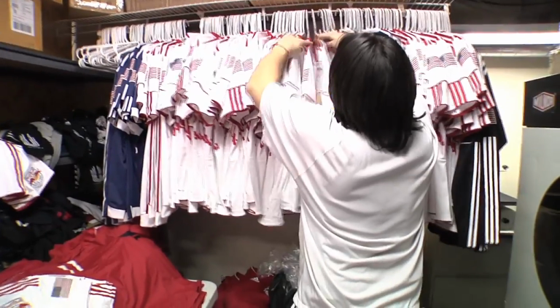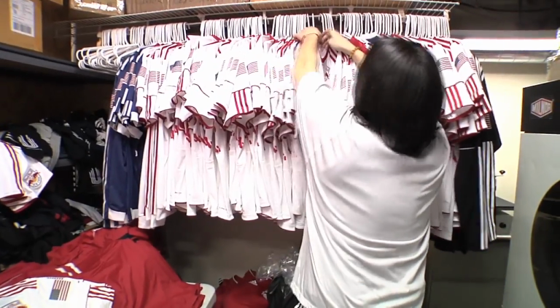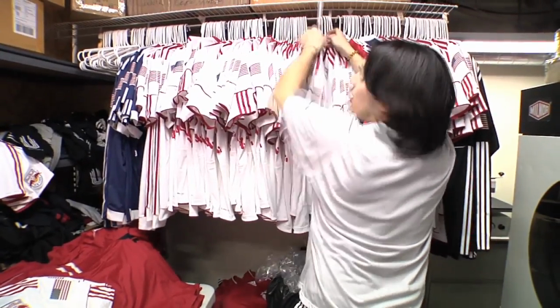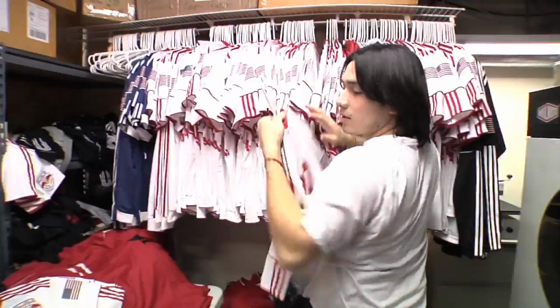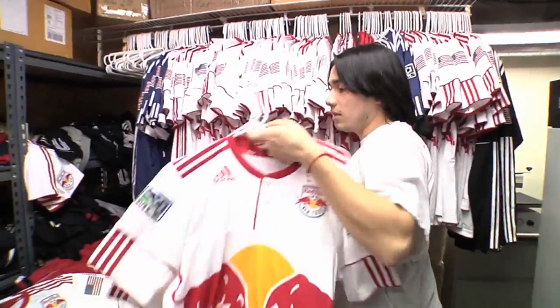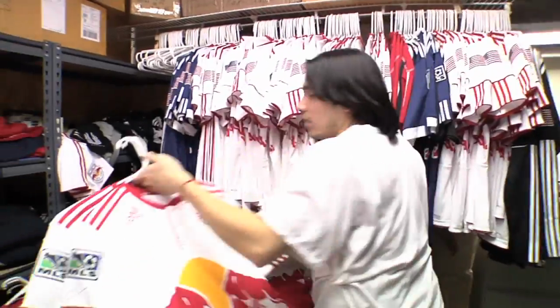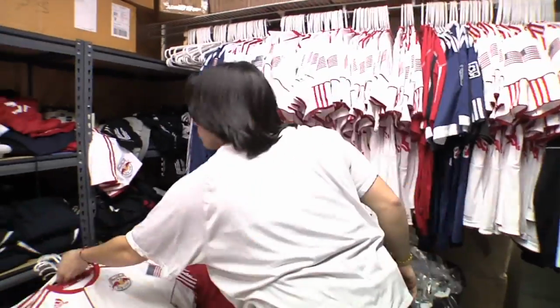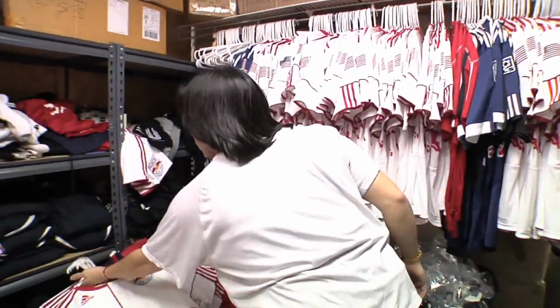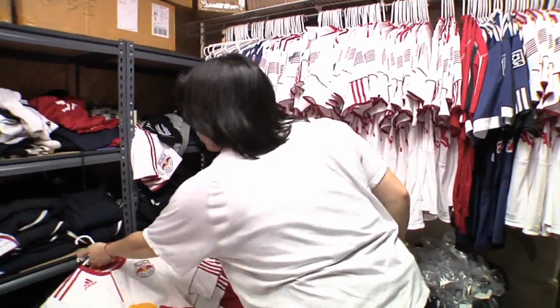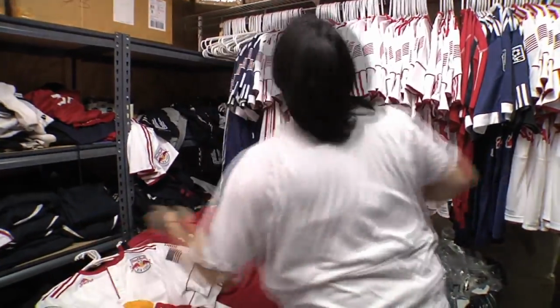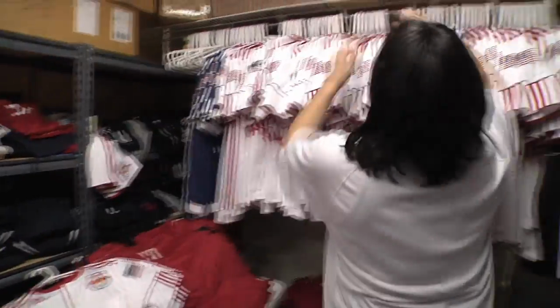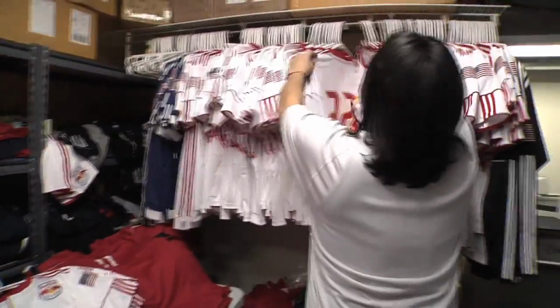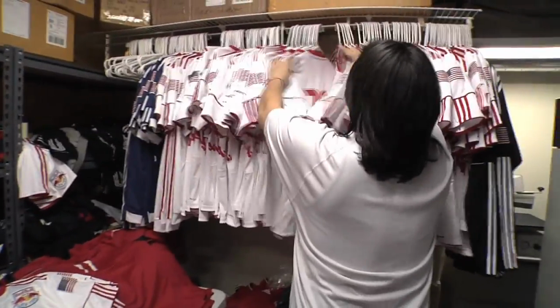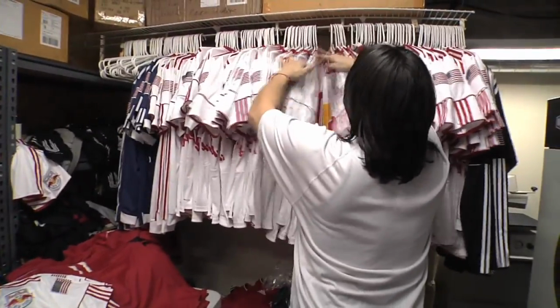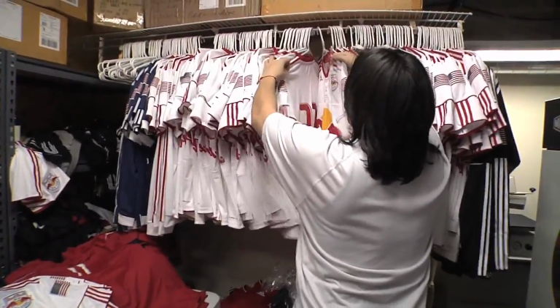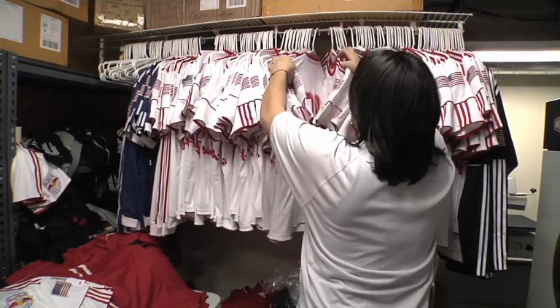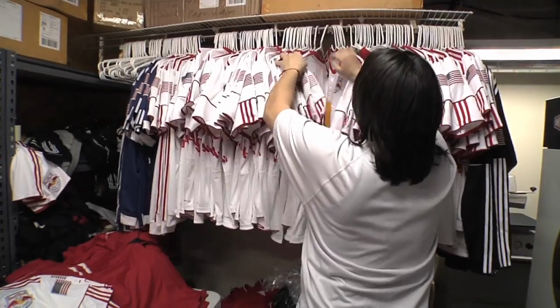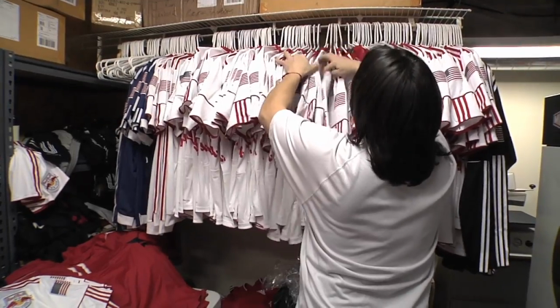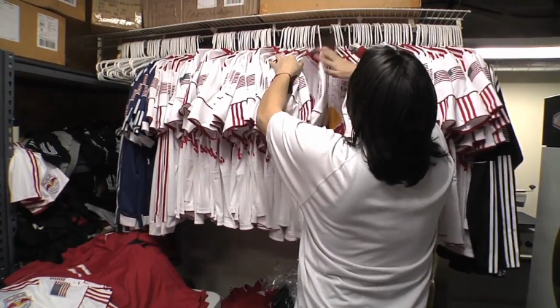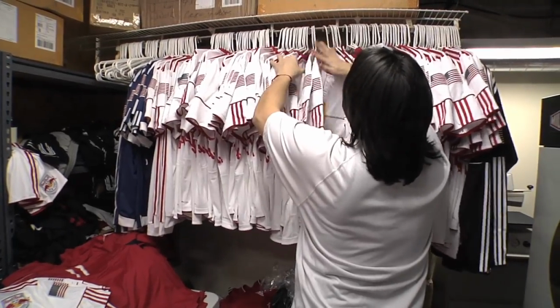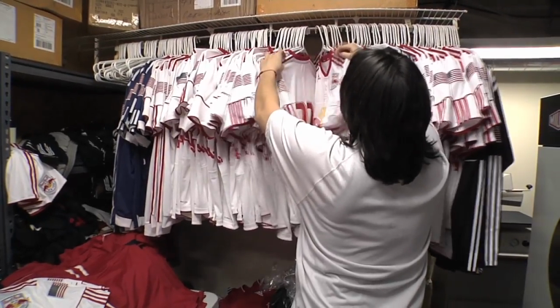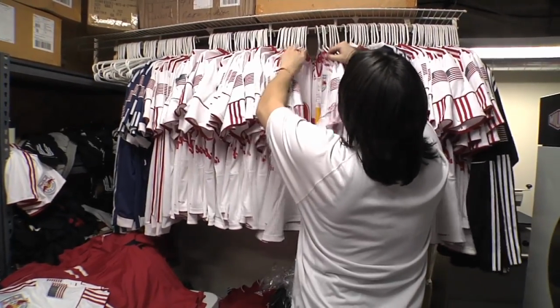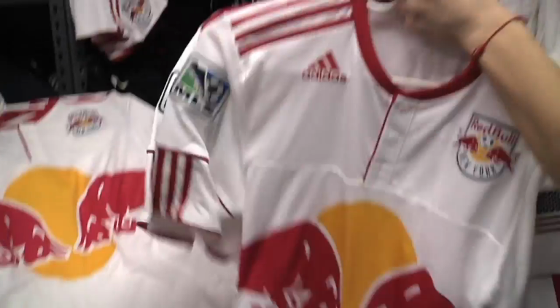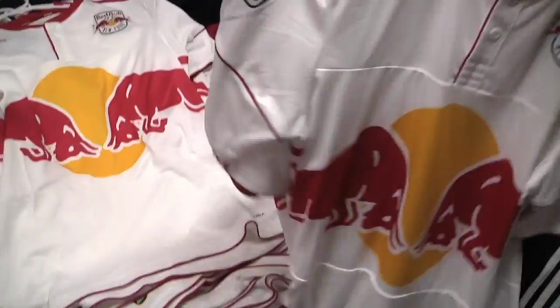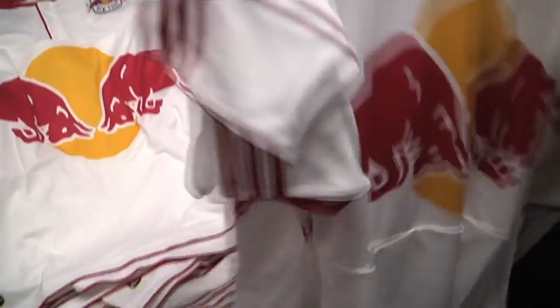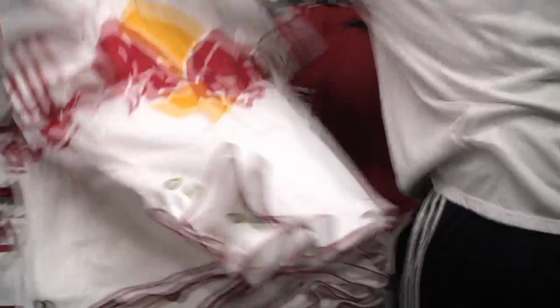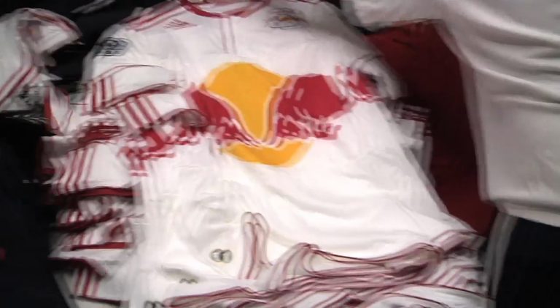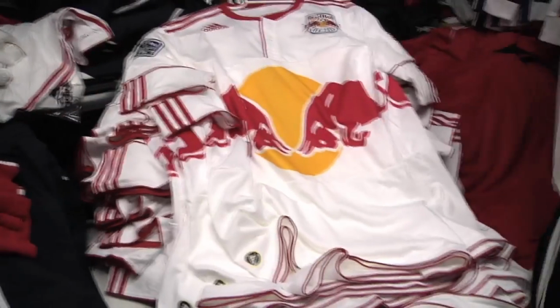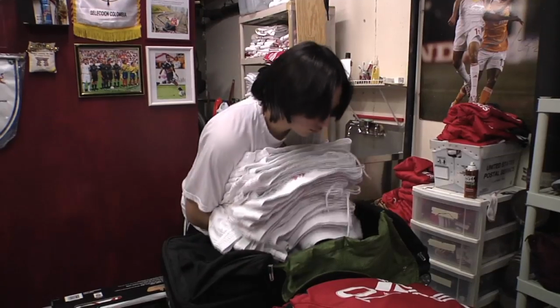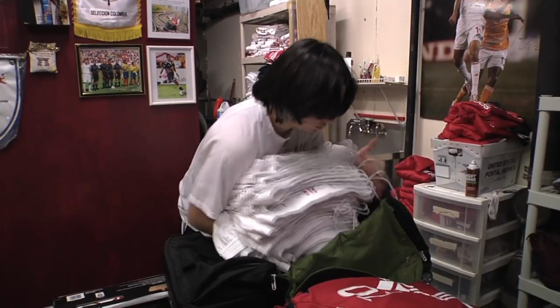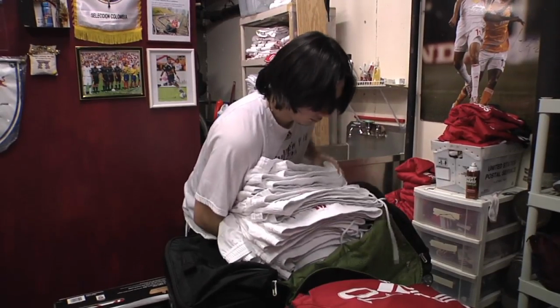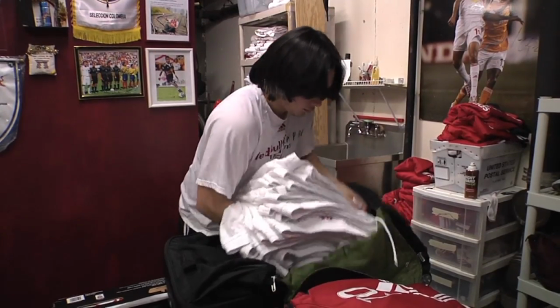Grabbing a uniform for the game. I bring all the numbers that are assigned, plus I bring extra ones in case we have any kind of call-up show up. So I'm separating them right now into two different sets. I'll take them off the hangers and then I'll bundle them.